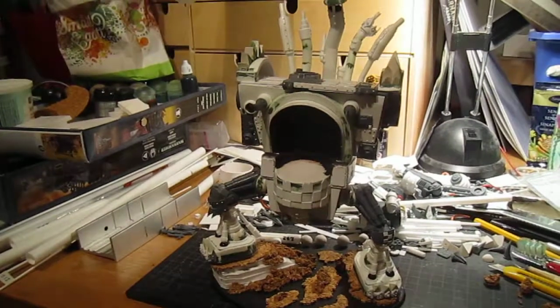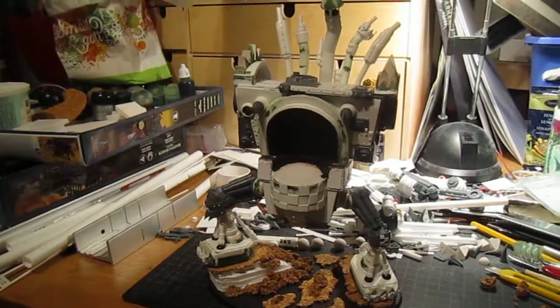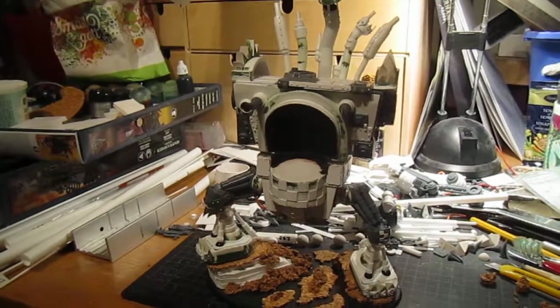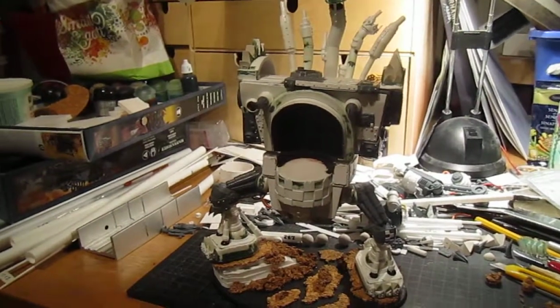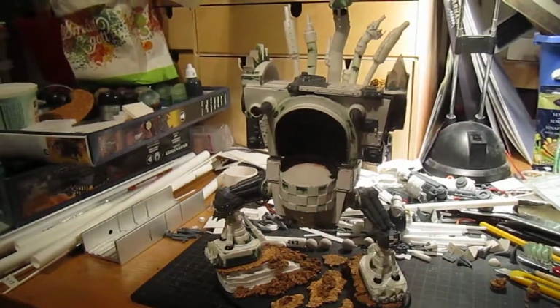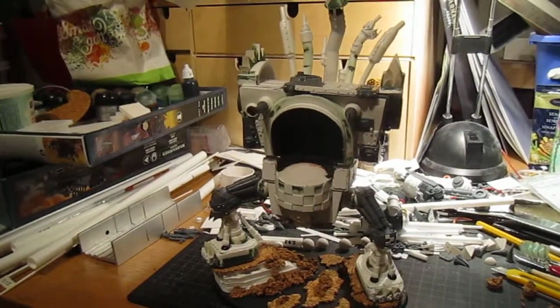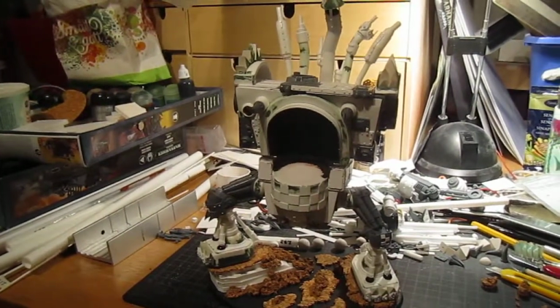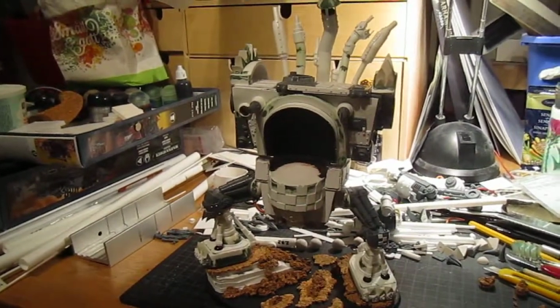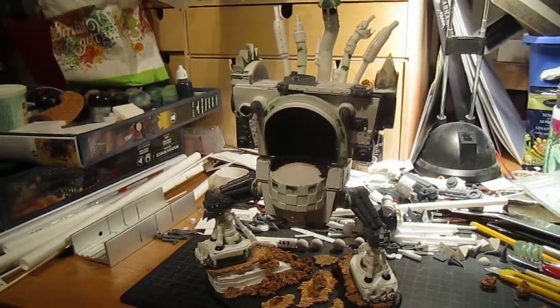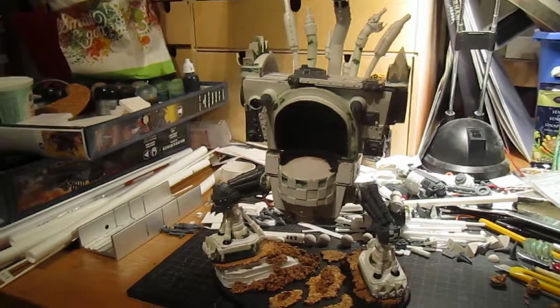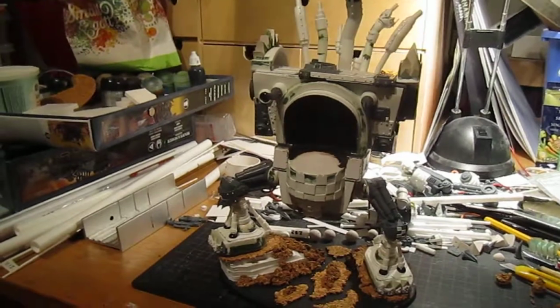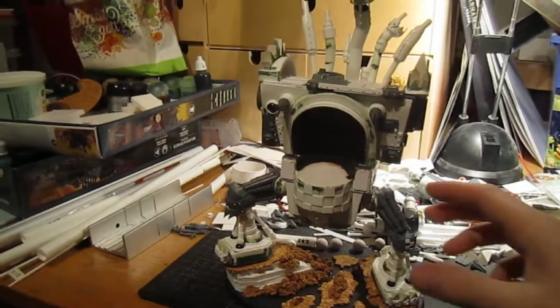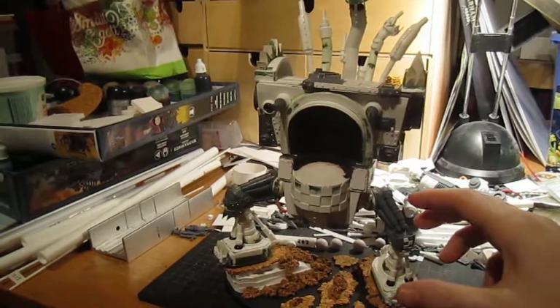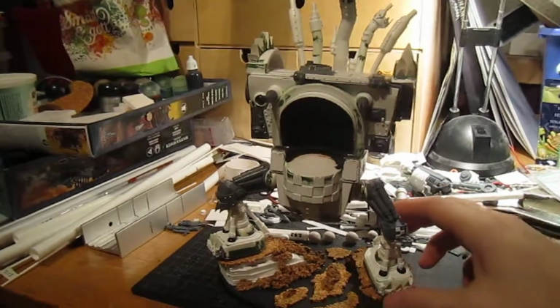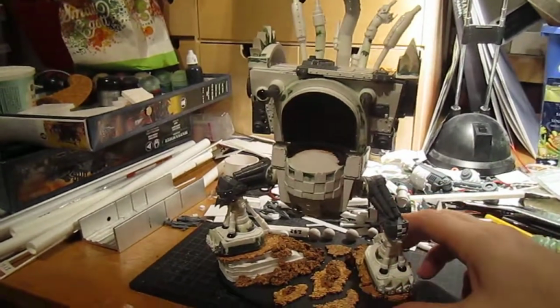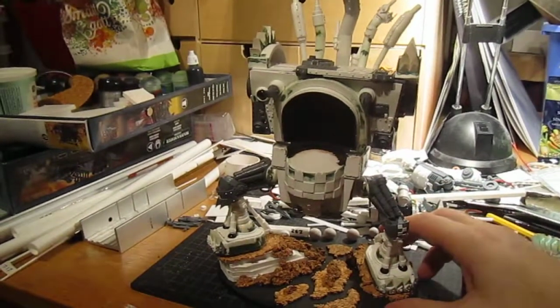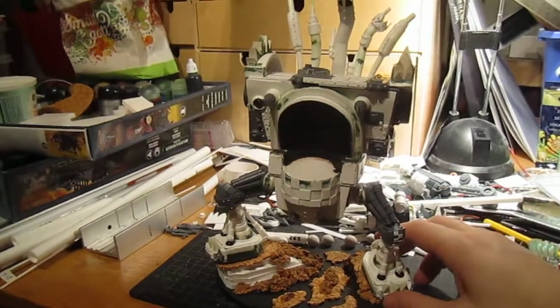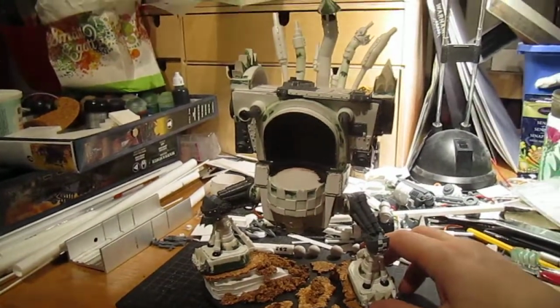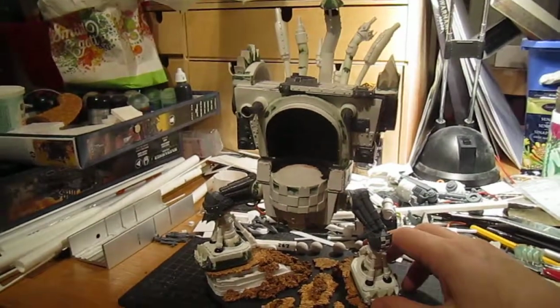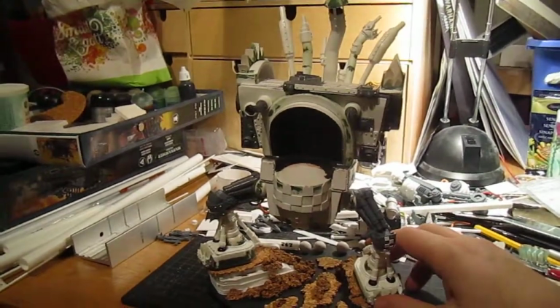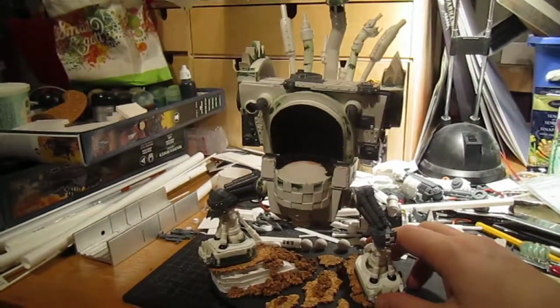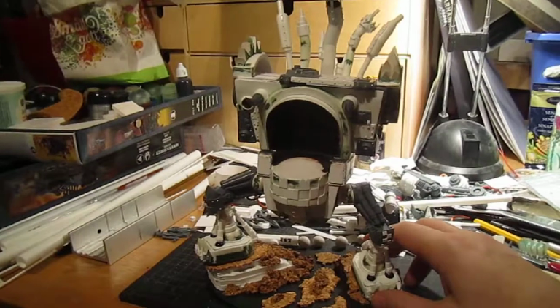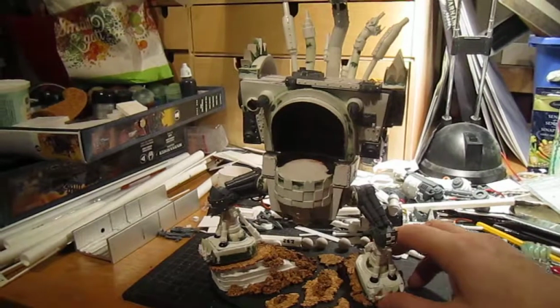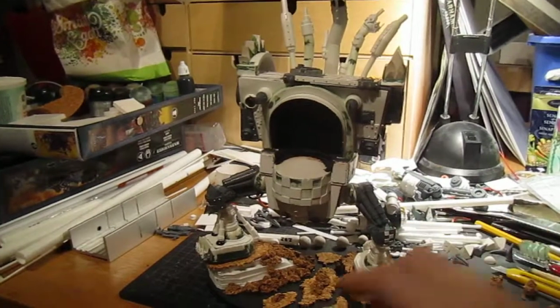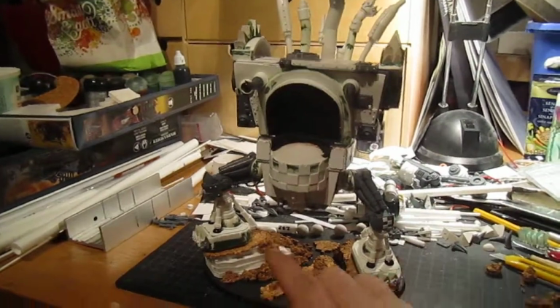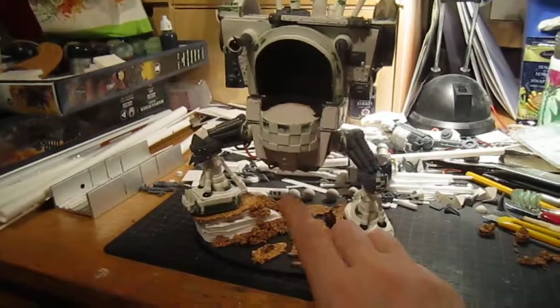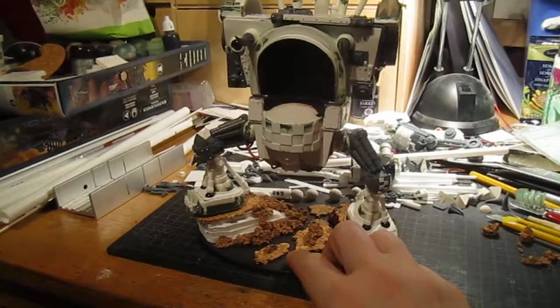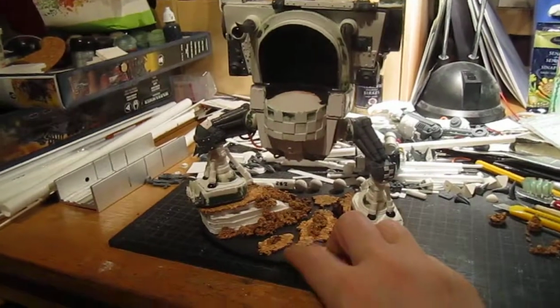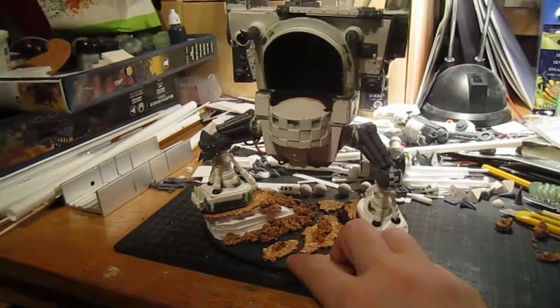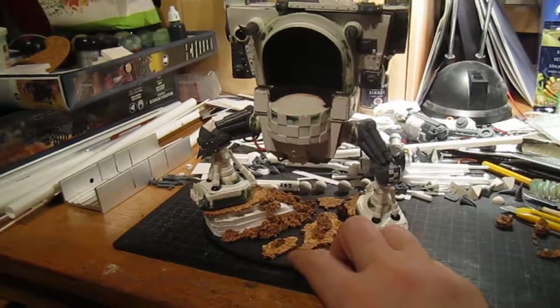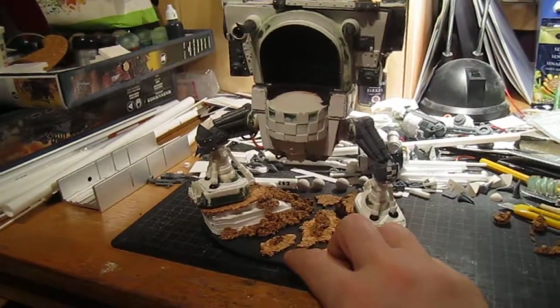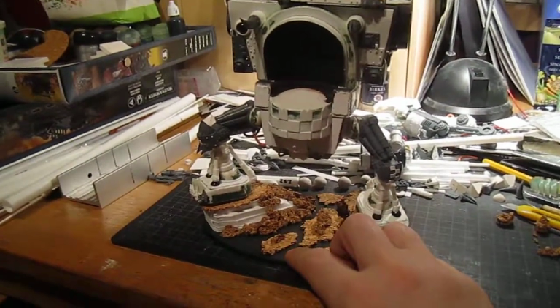Hello Internet and welcome to a video update. I believe this is part 10 and this is the progress so far. I've started work on the base — this is gonna be the gaming base.